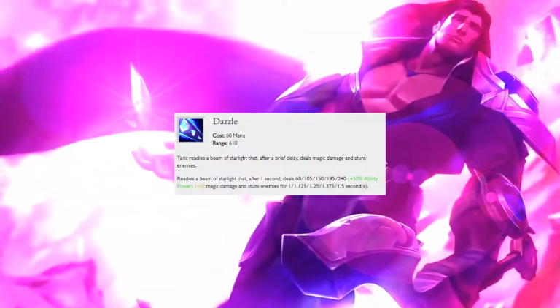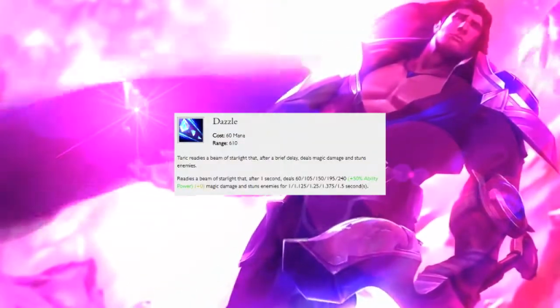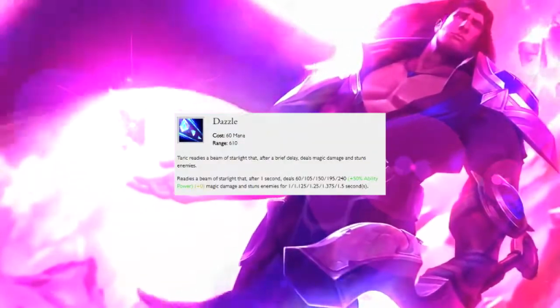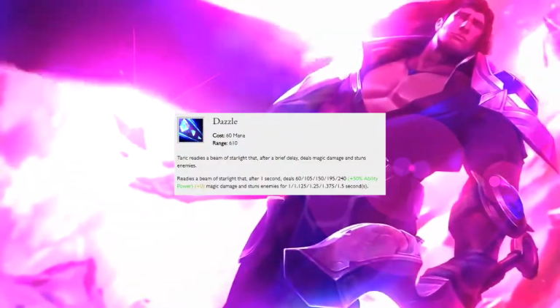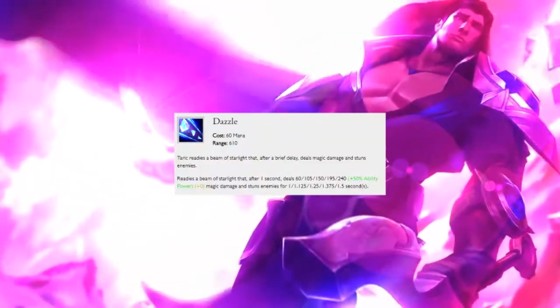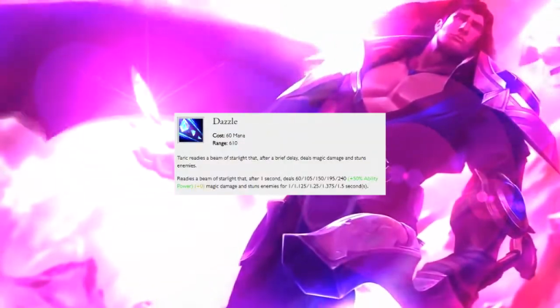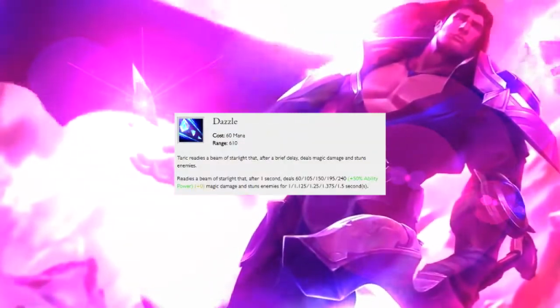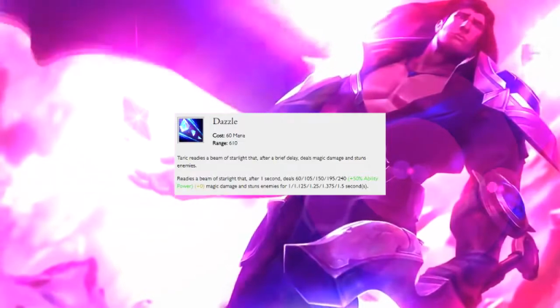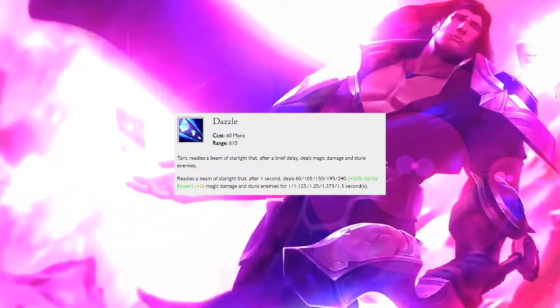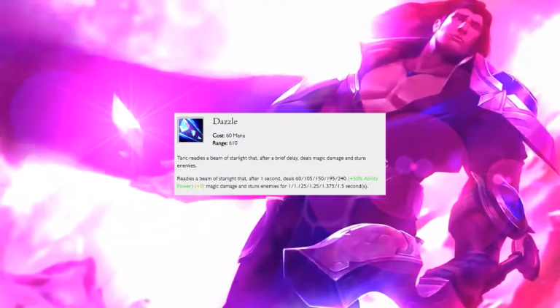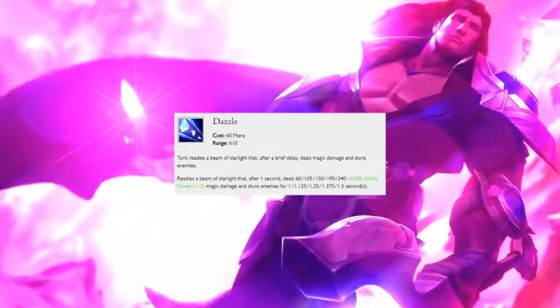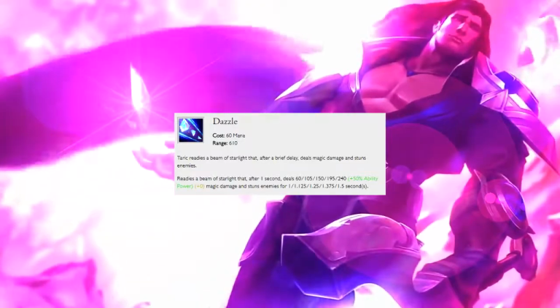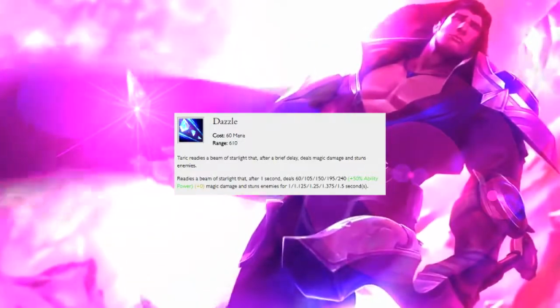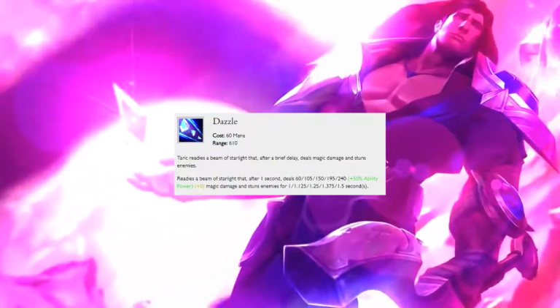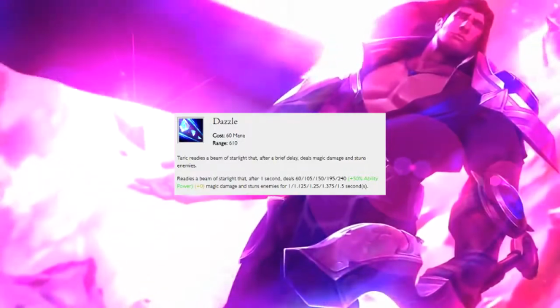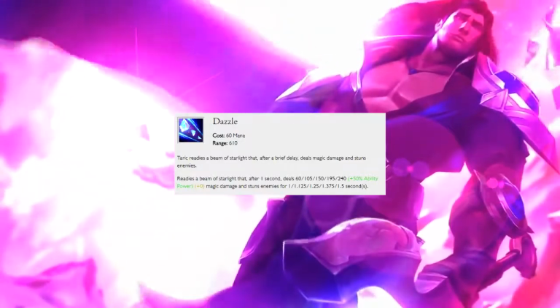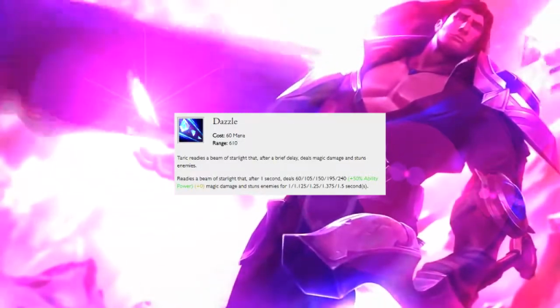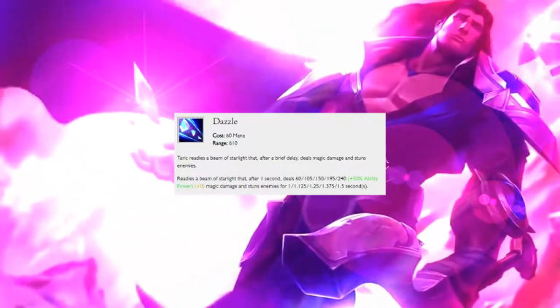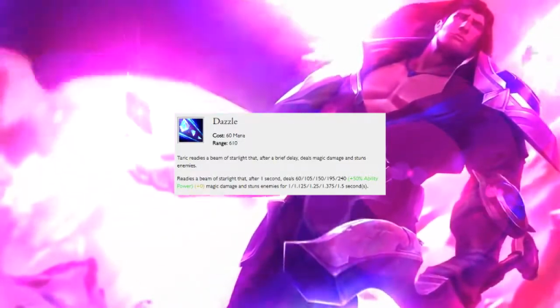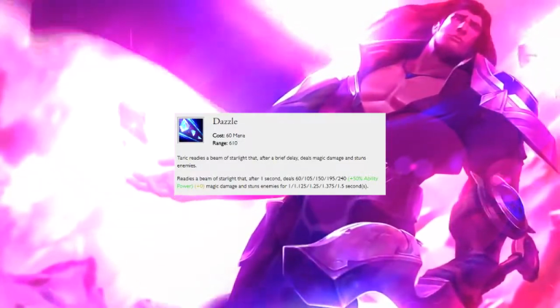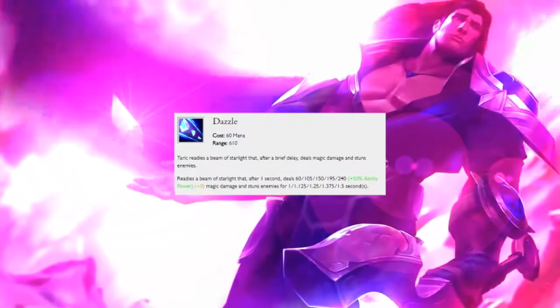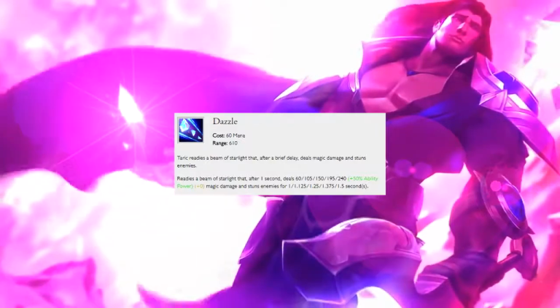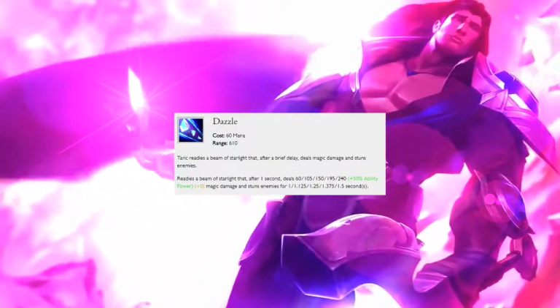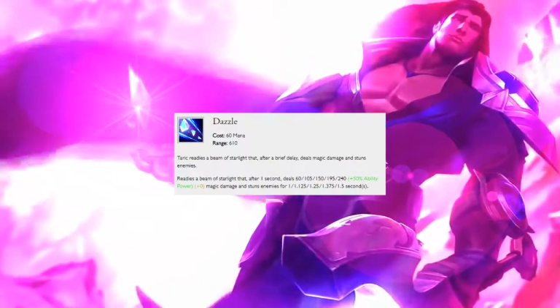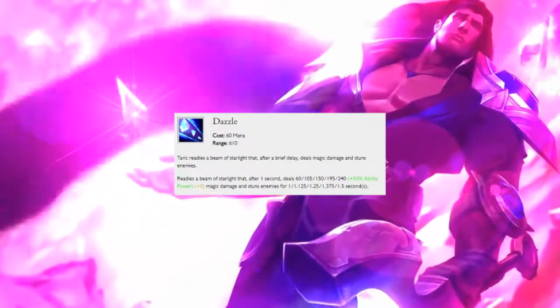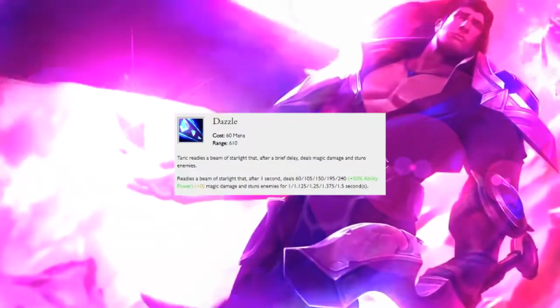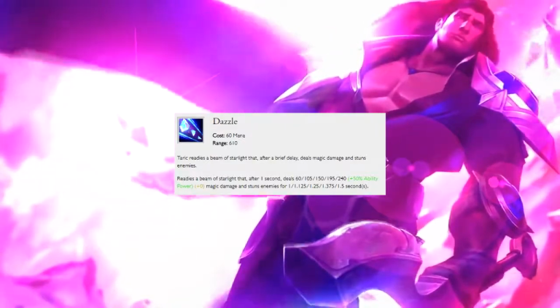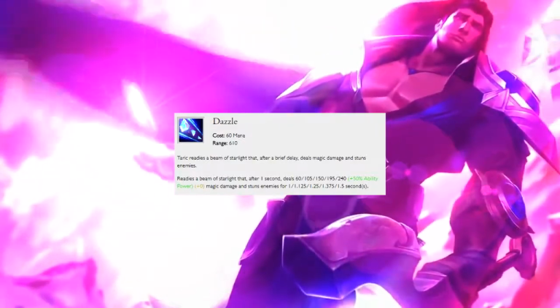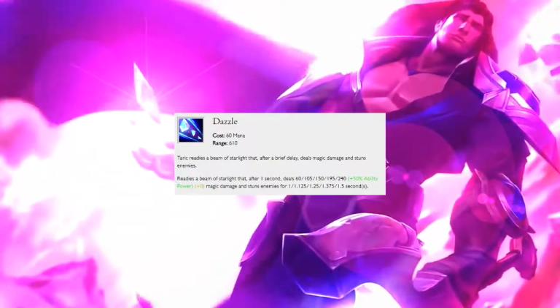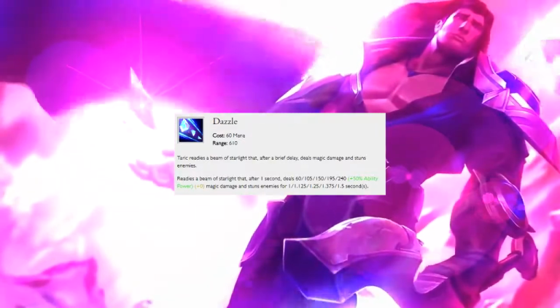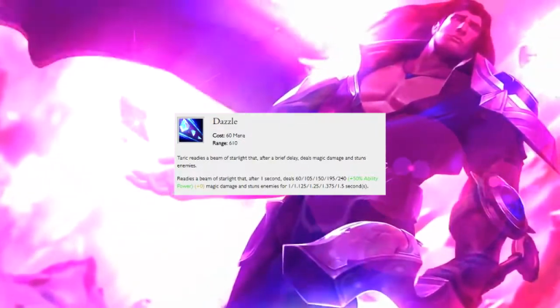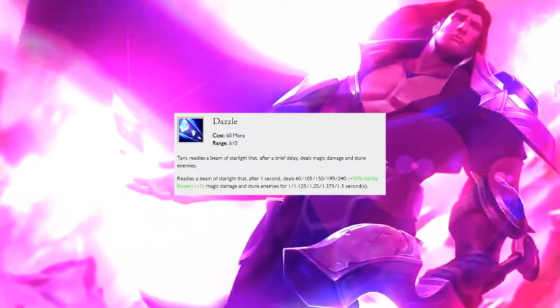Taric's bread and butter is his E, Dazzle. After a short delay, you stun all enemies with a fabulous beam of starlight, leaving them wondering why is this even fair?